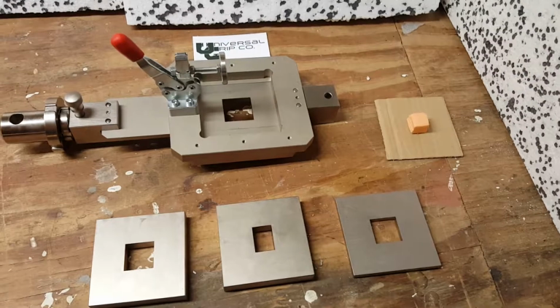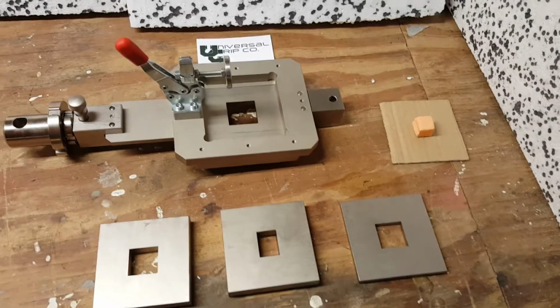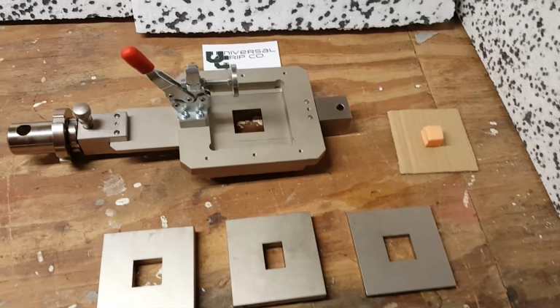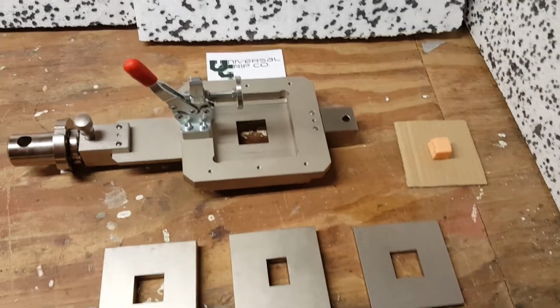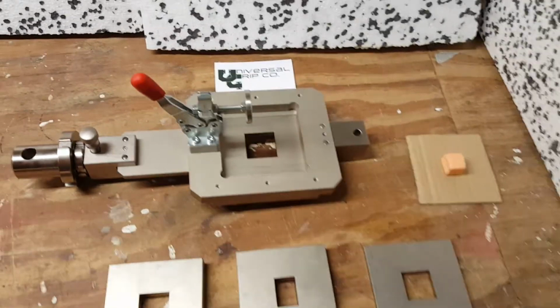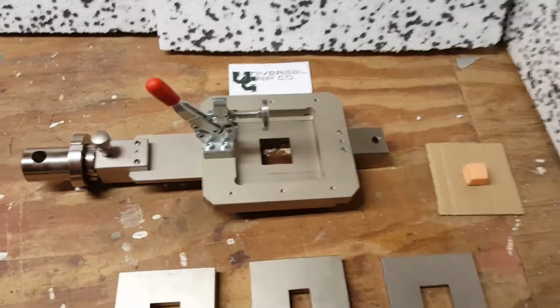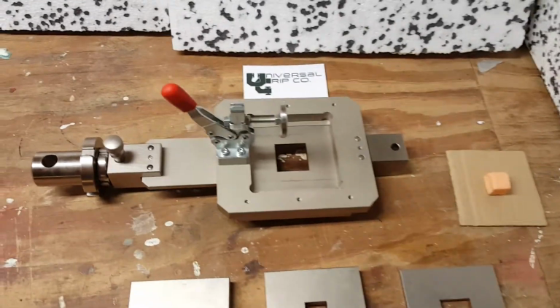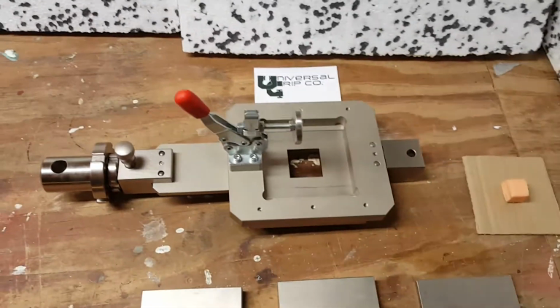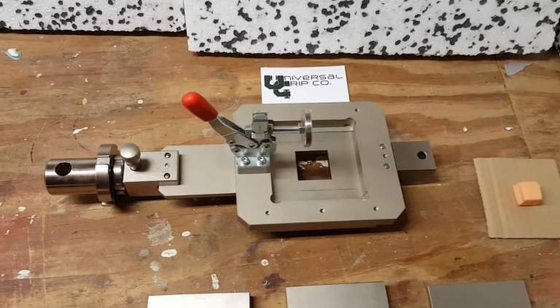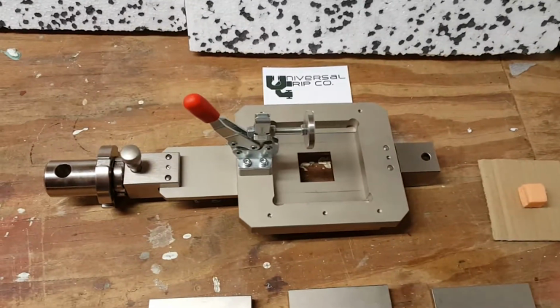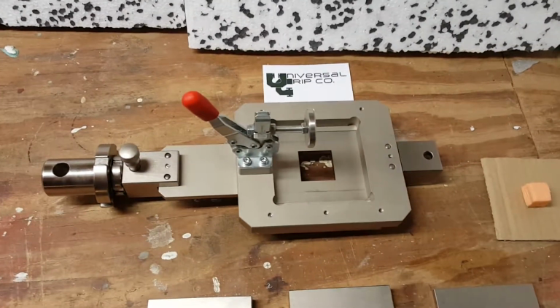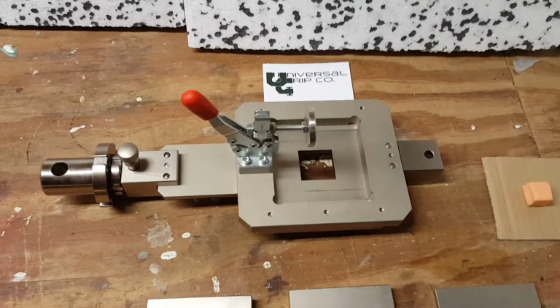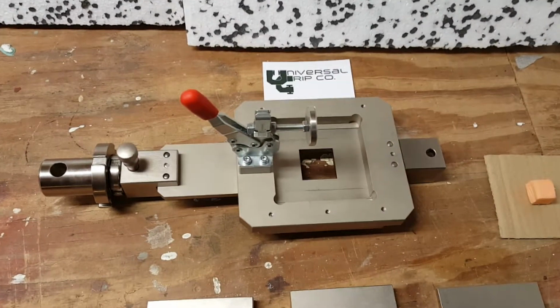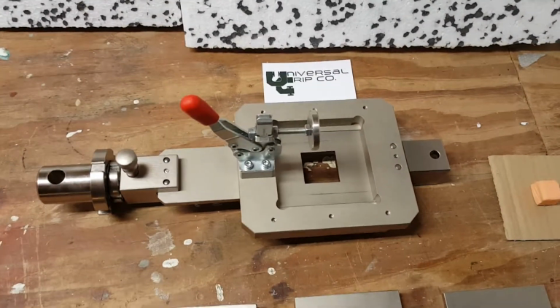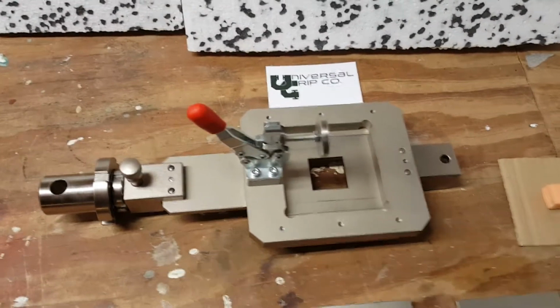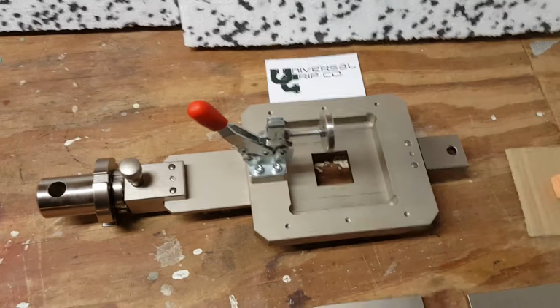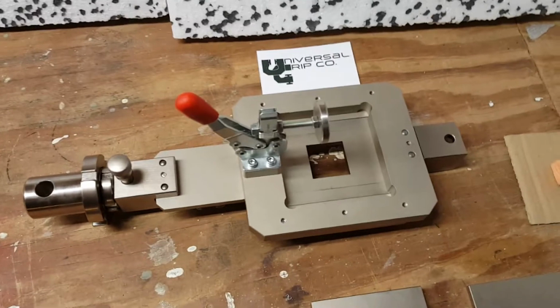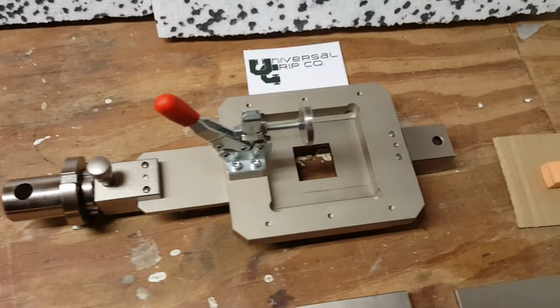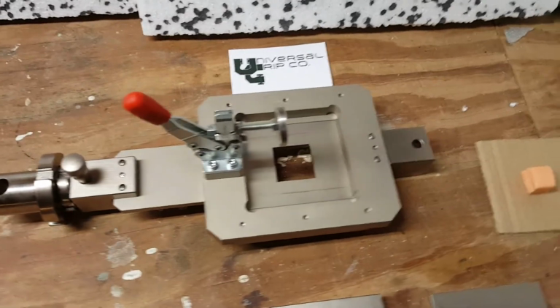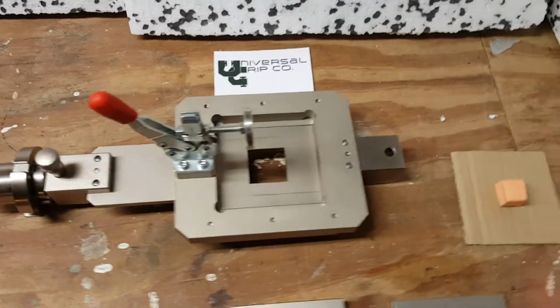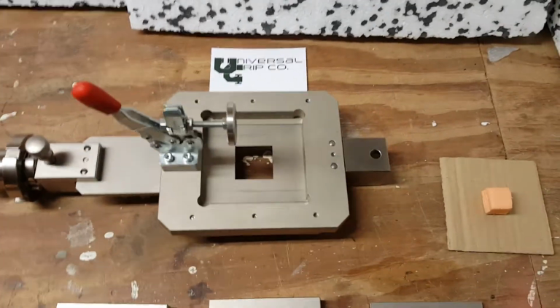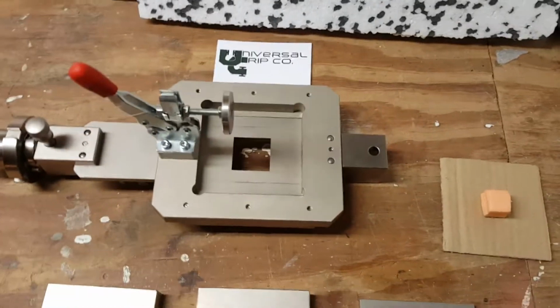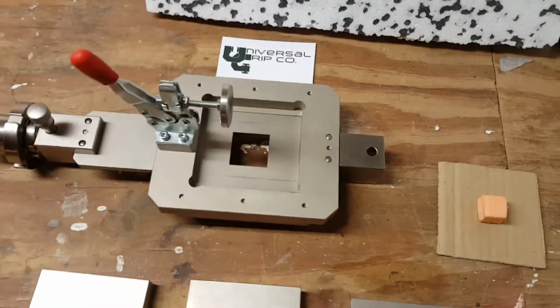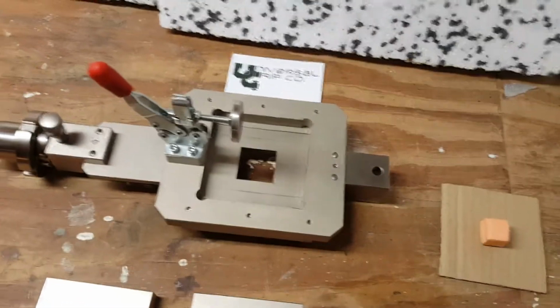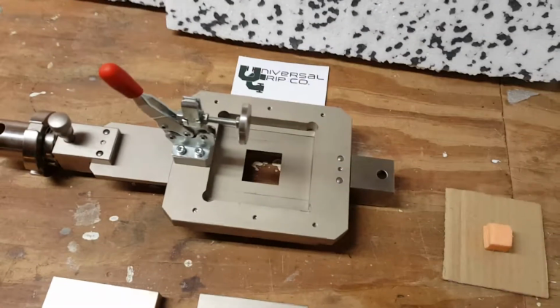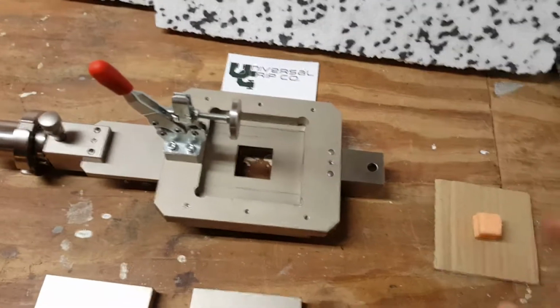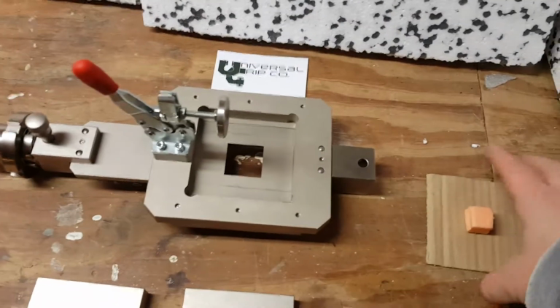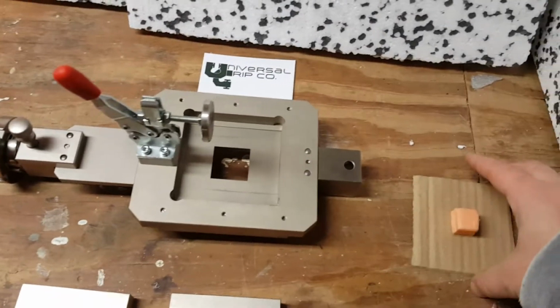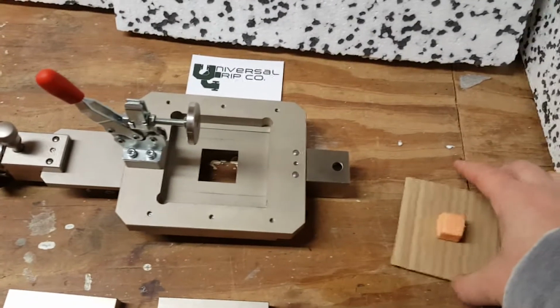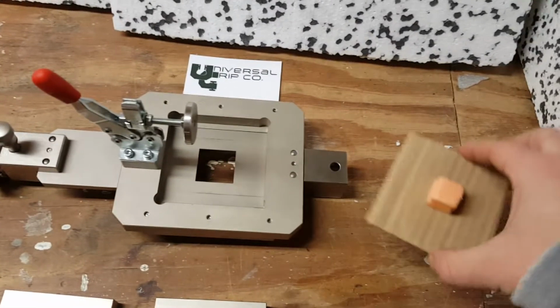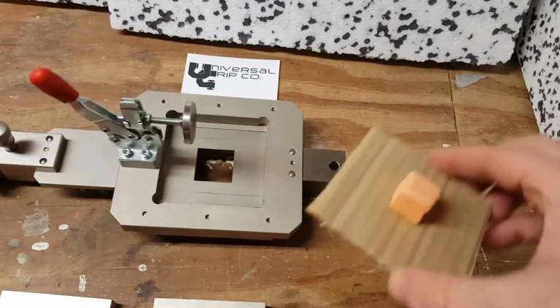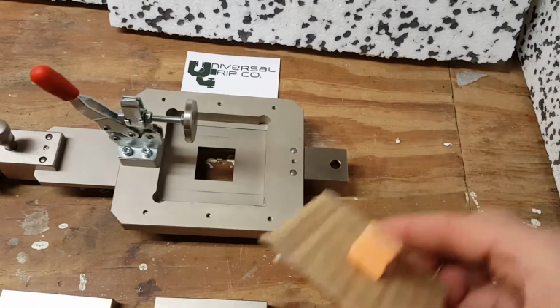Hello everyone. Today we are showing the ASTM D4501 block shear fixture. This fixture is used to test adhesive bonds.